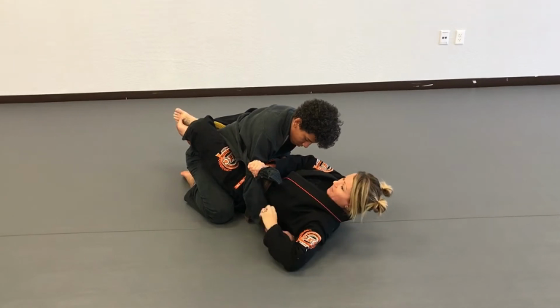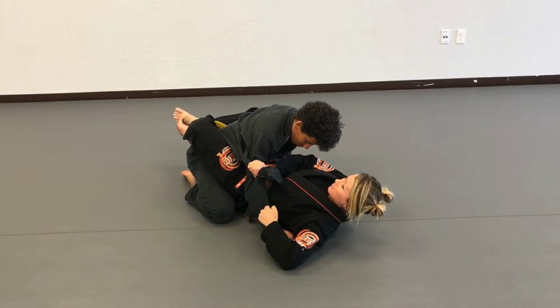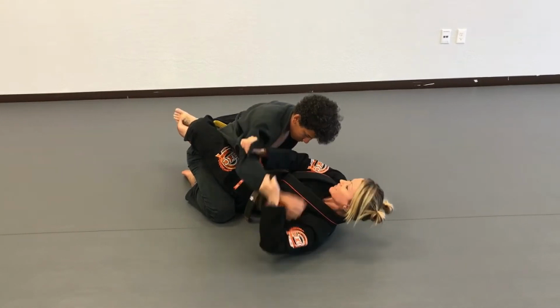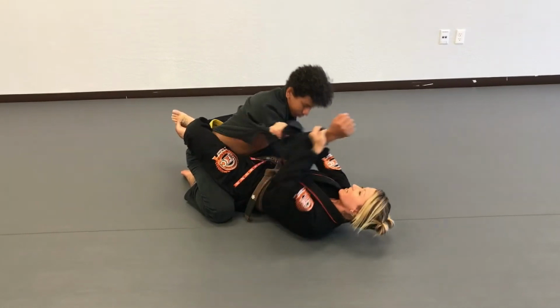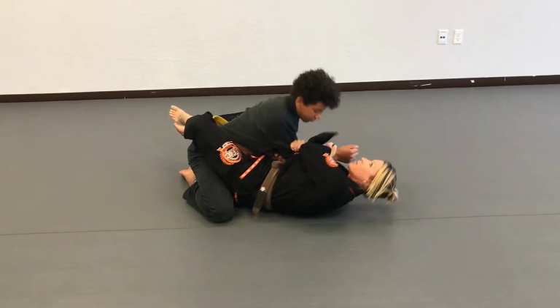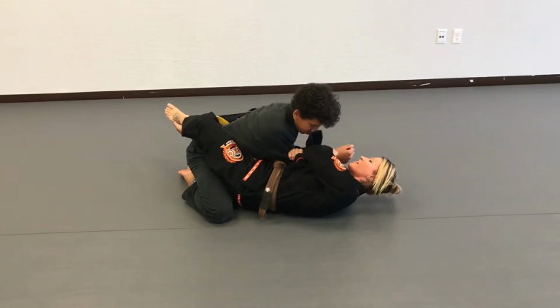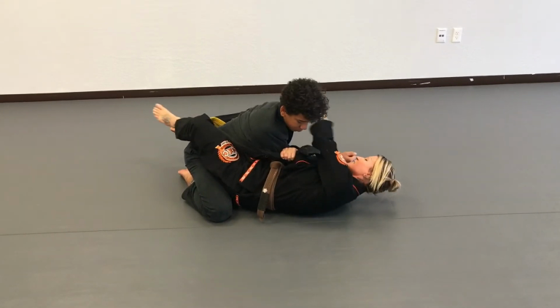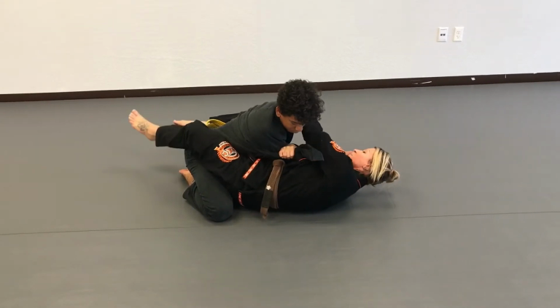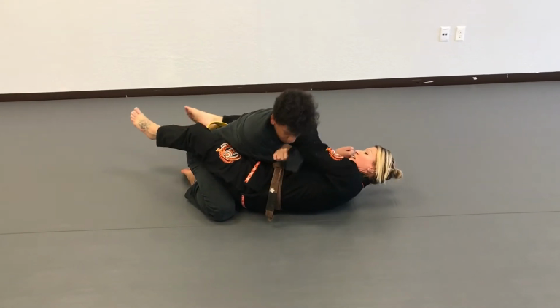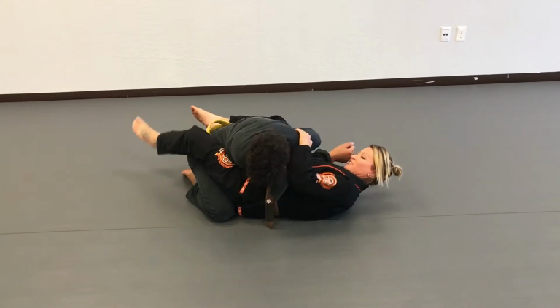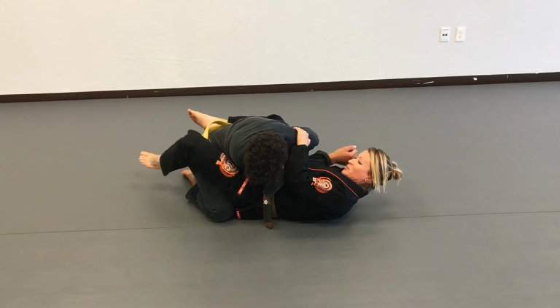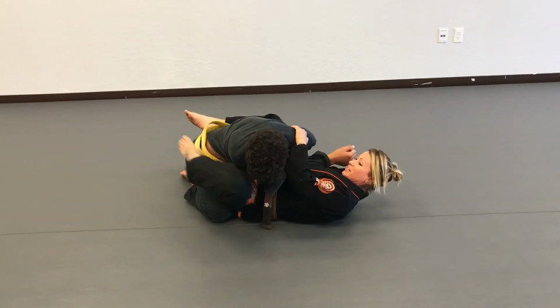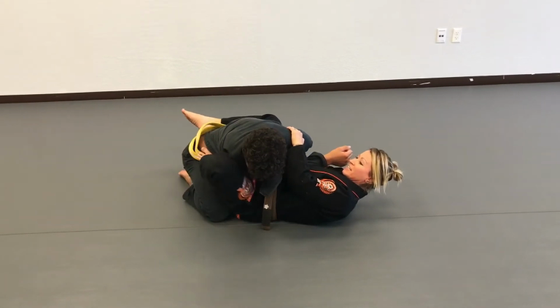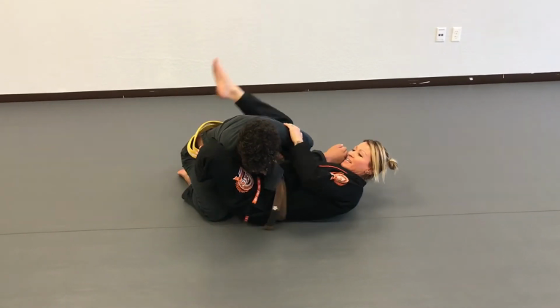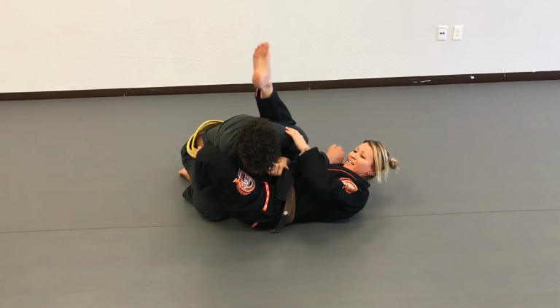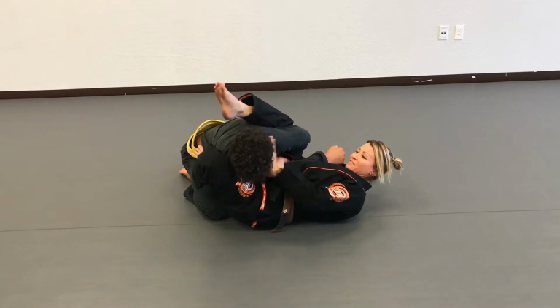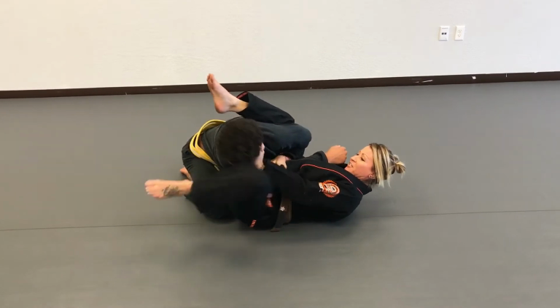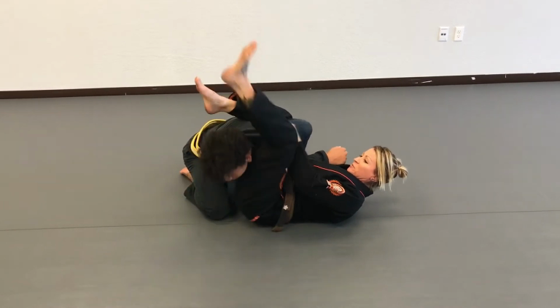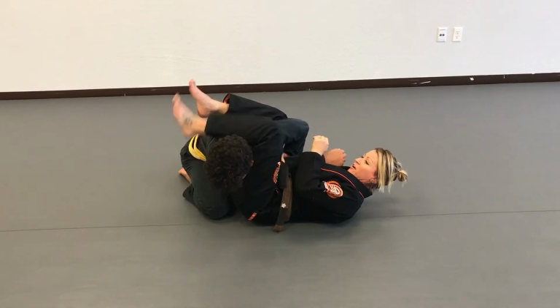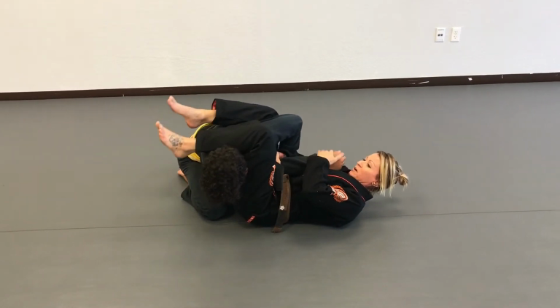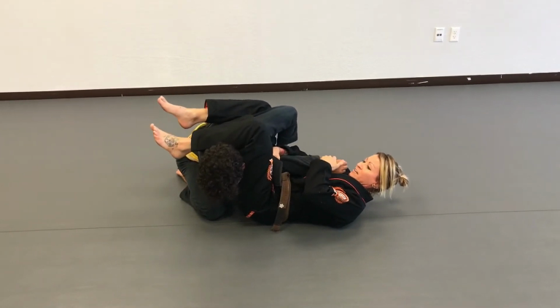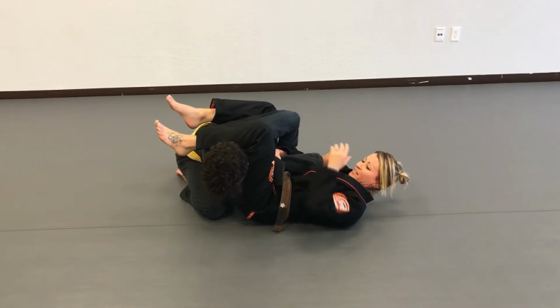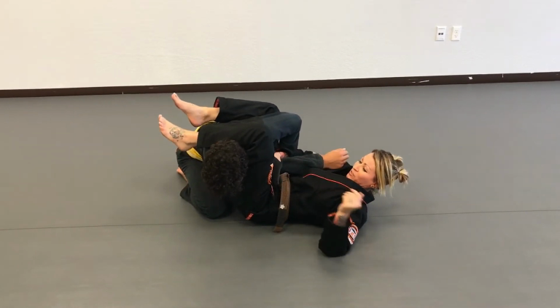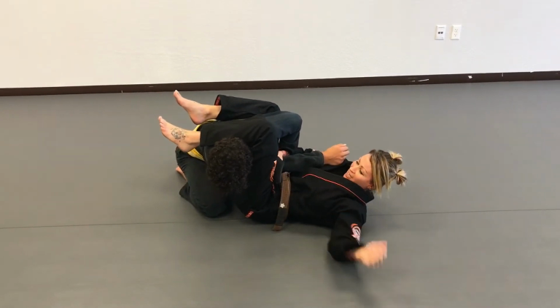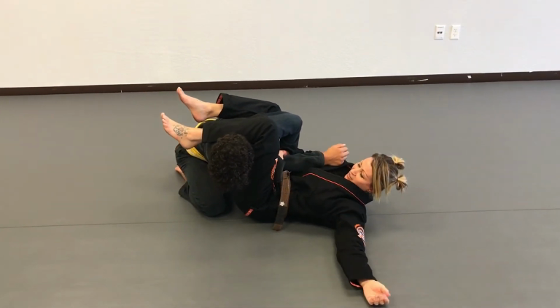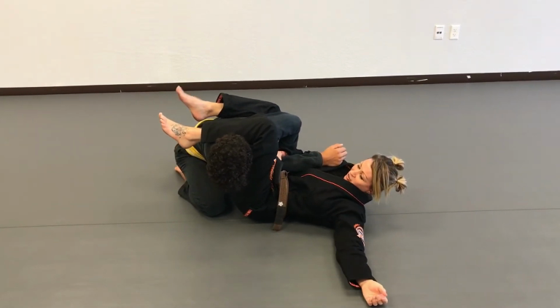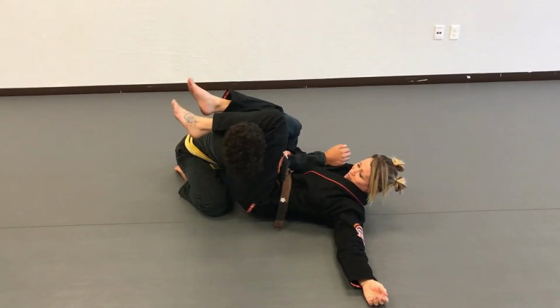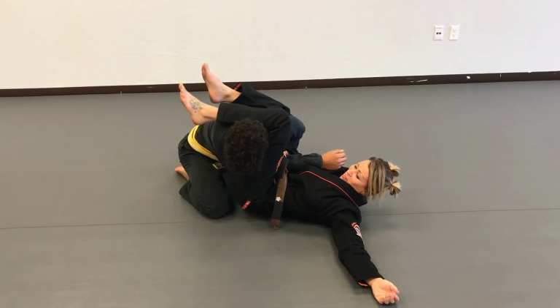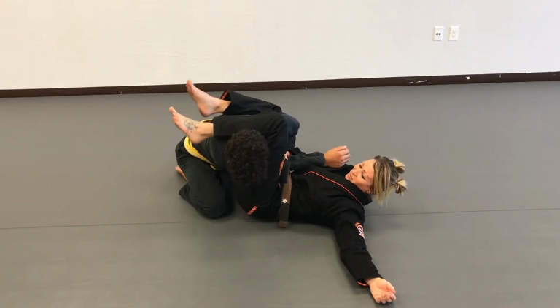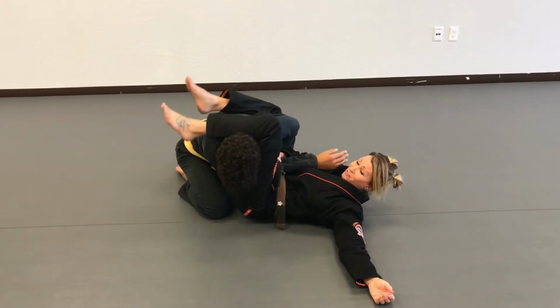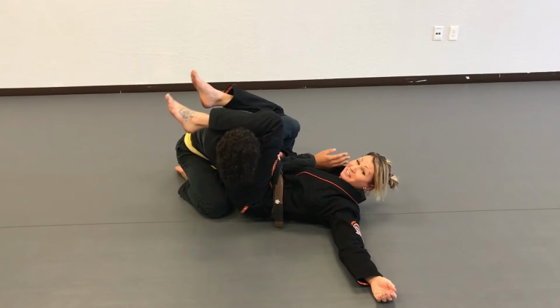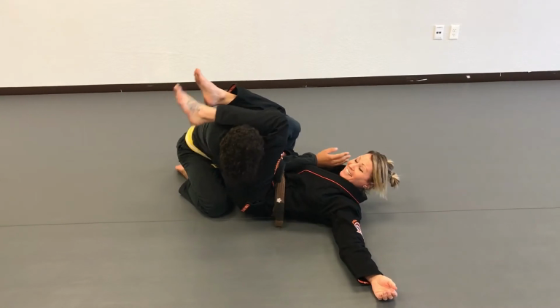At that point, I can drag the arm across, pull down on the shoulder, and finish my armbar. It's really tight. DeSean, try to pull your arm out. I'm not even holding it that tight.